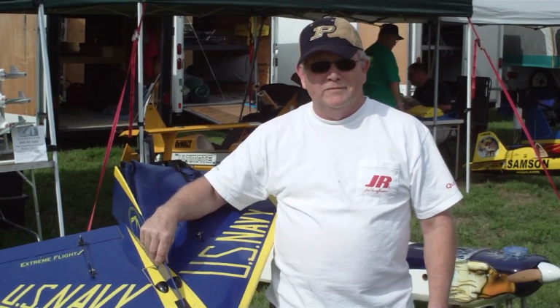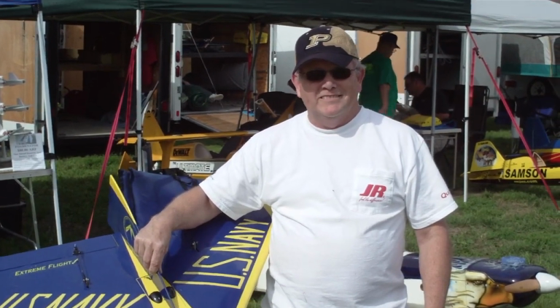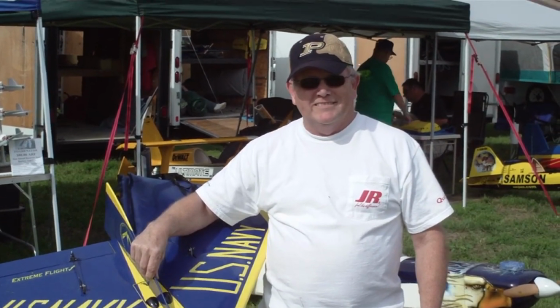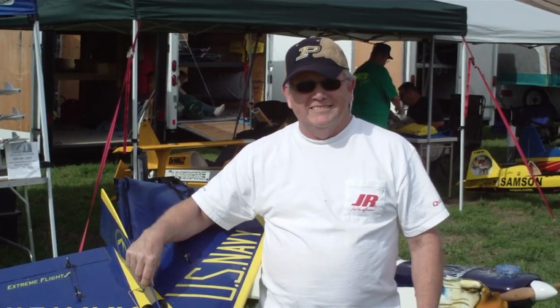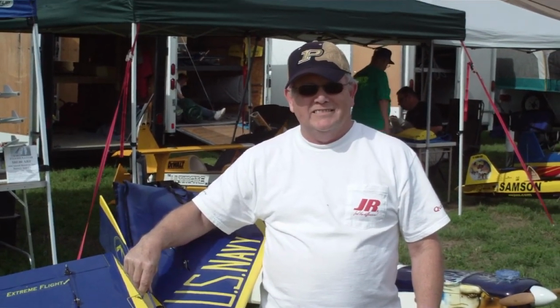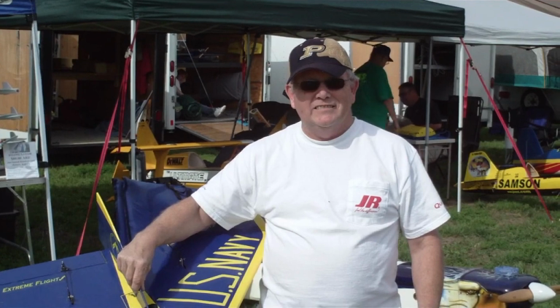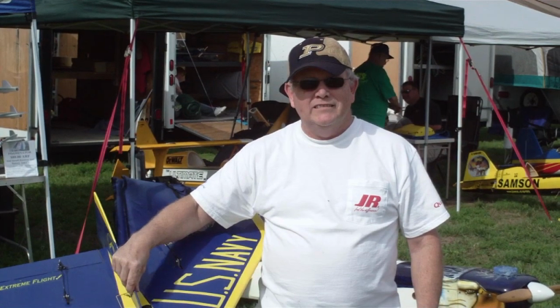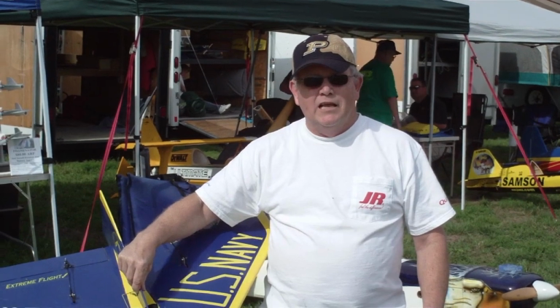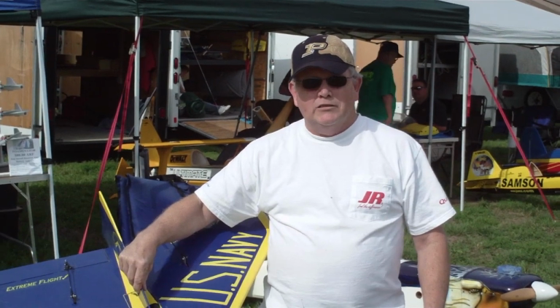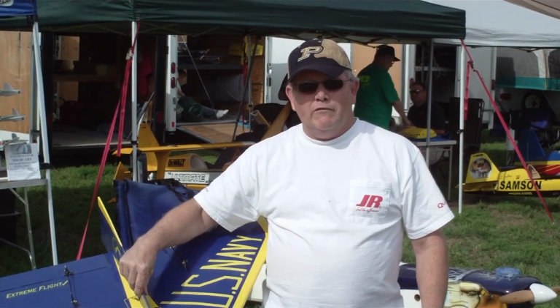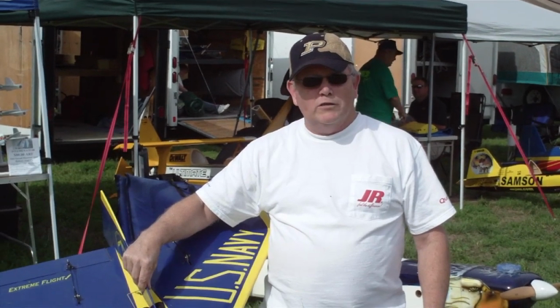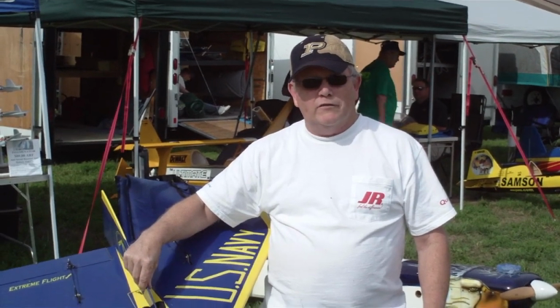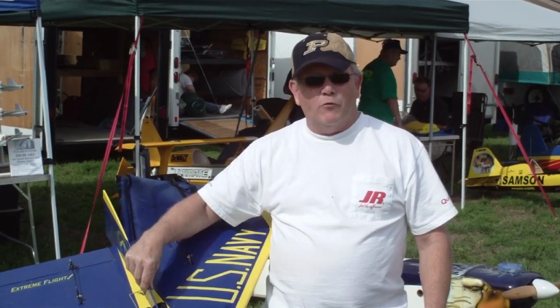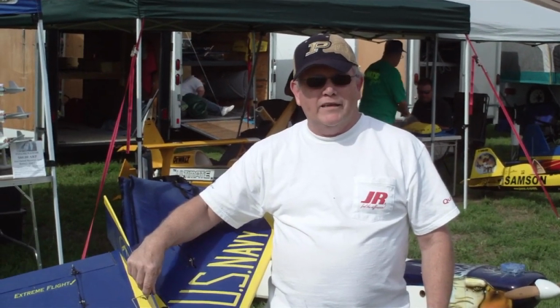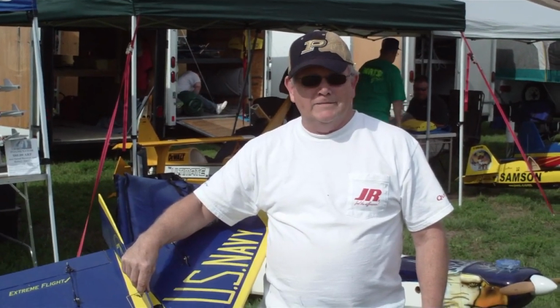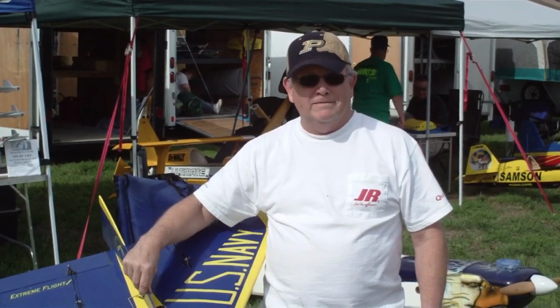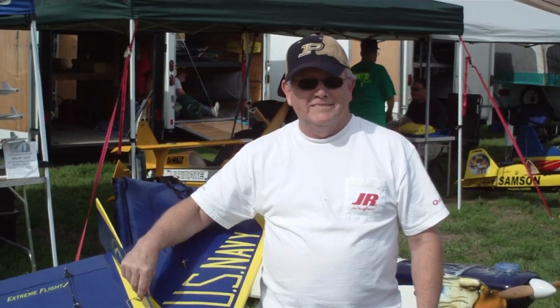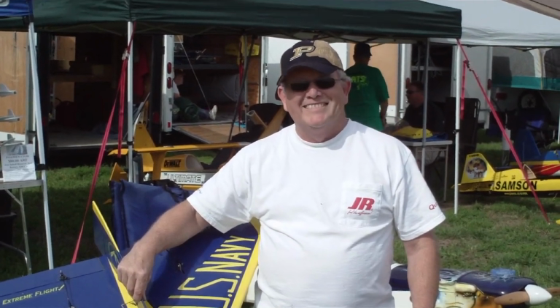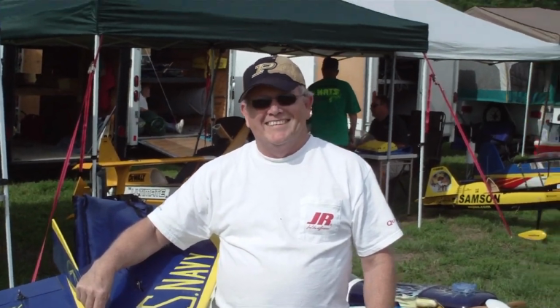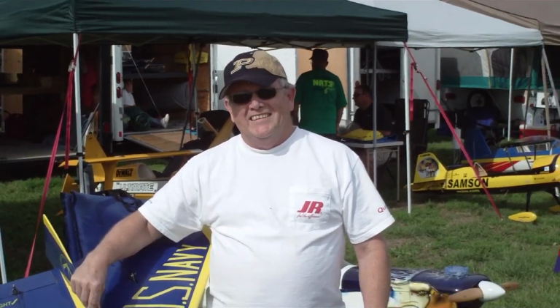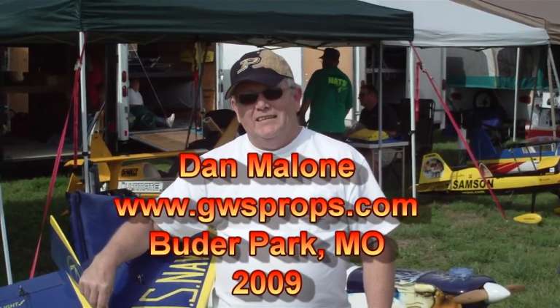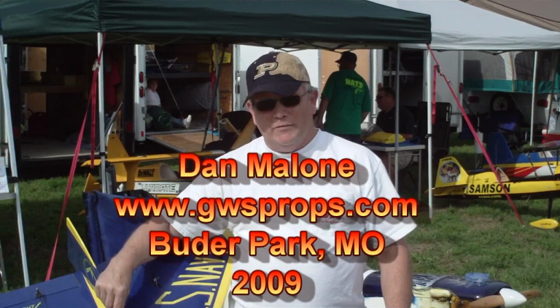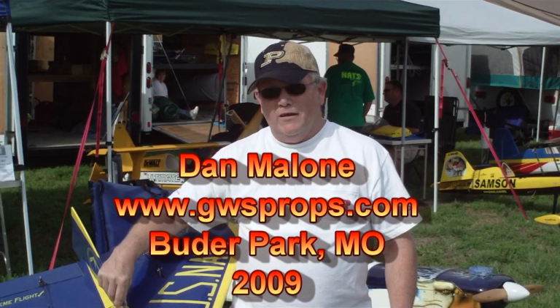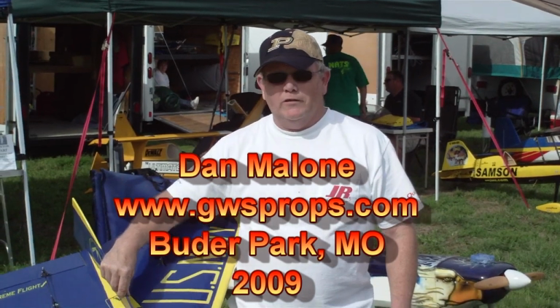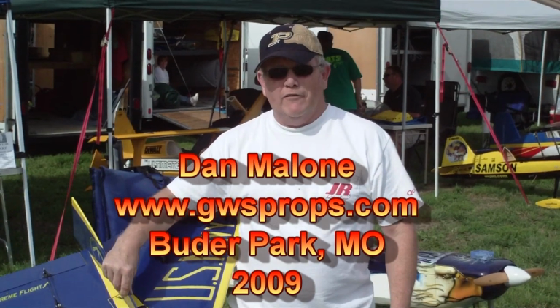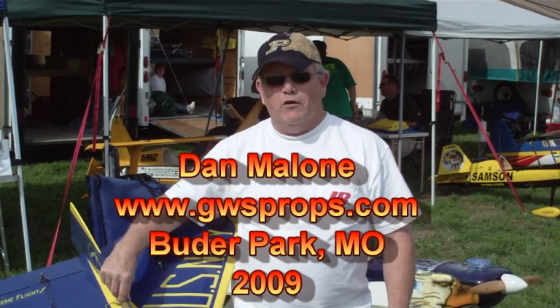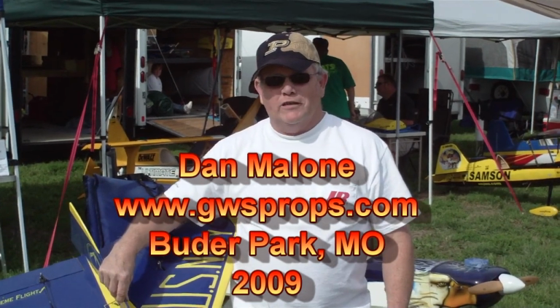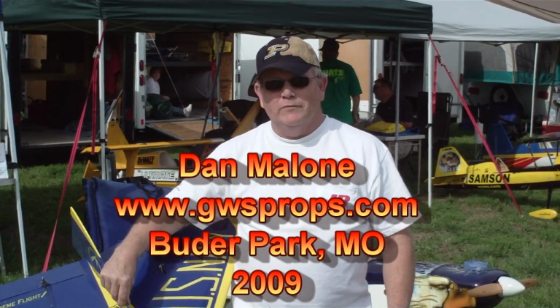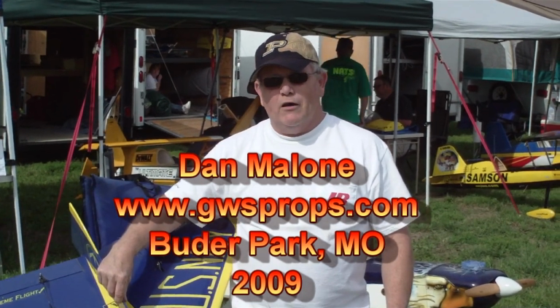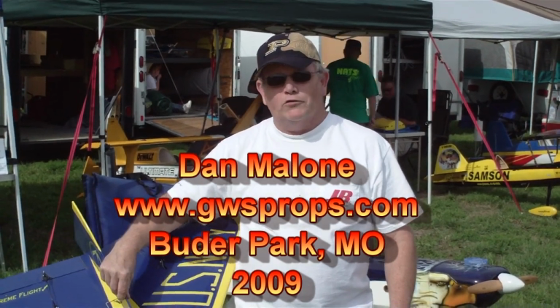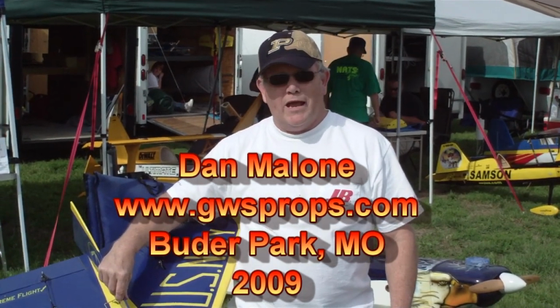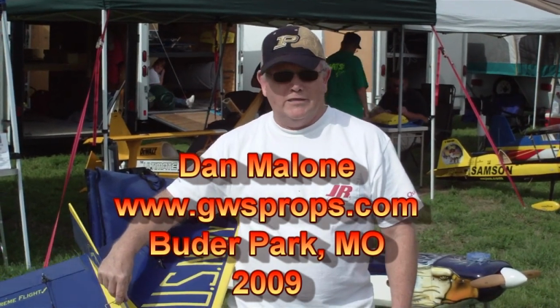That thing sure moves out. What do you think the top speed is on there? Somewhere around 175 to 180. Oh my gosh. And you're Dan Malone? I'm Dan Malone. I'm with the Denverville All-Sea Club, and I own All-Sea batteries.